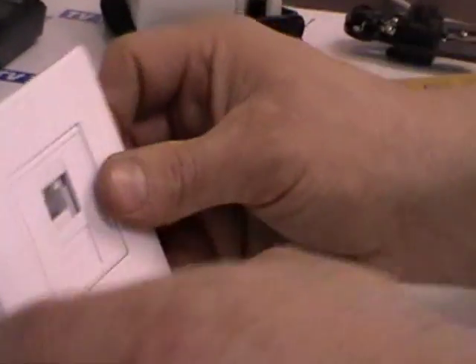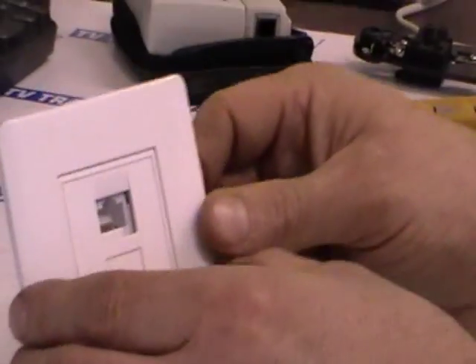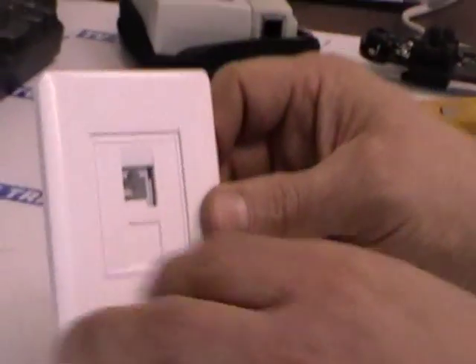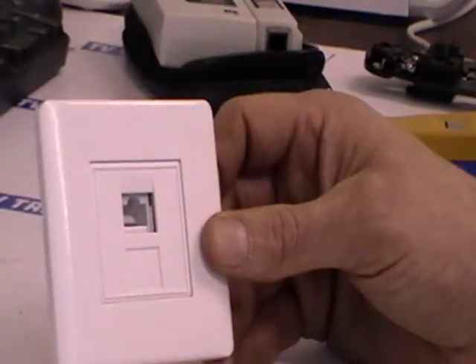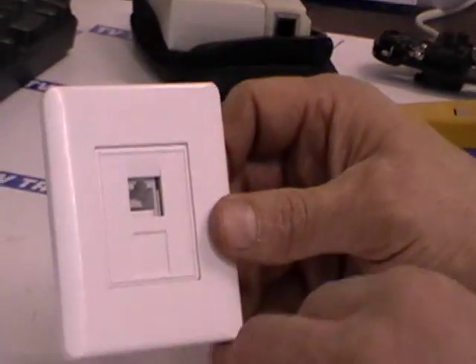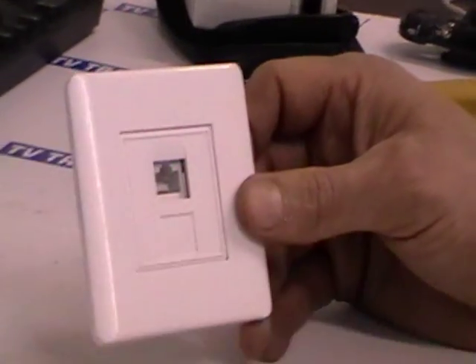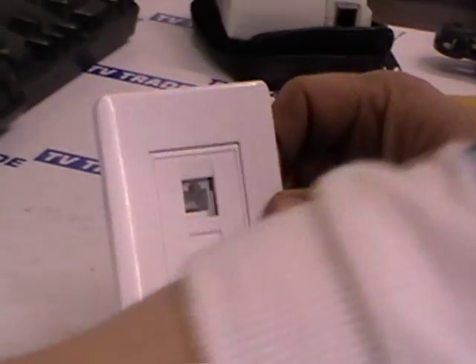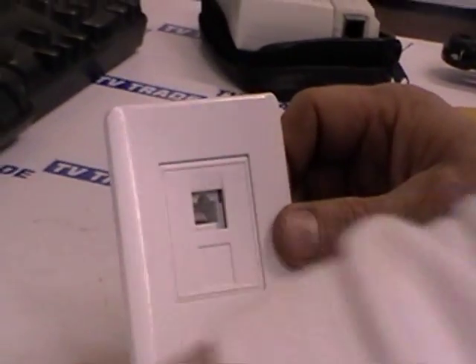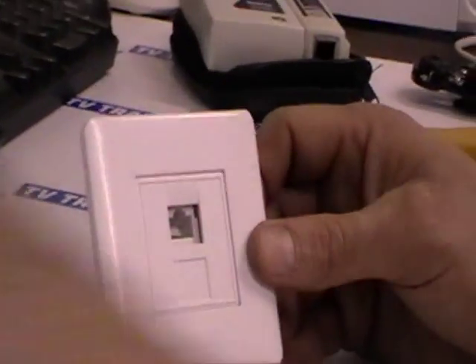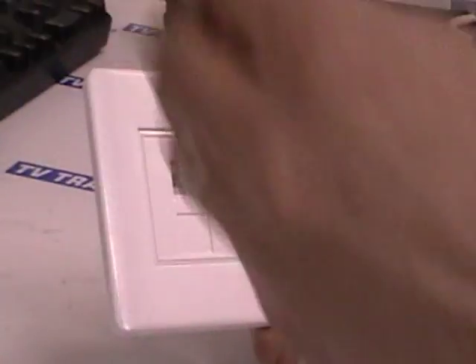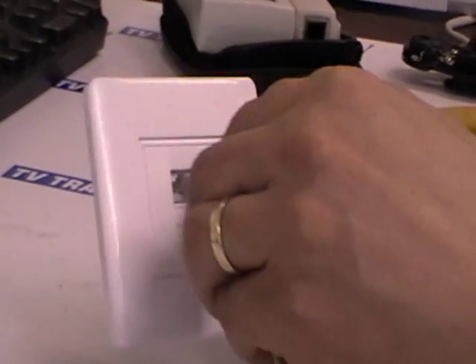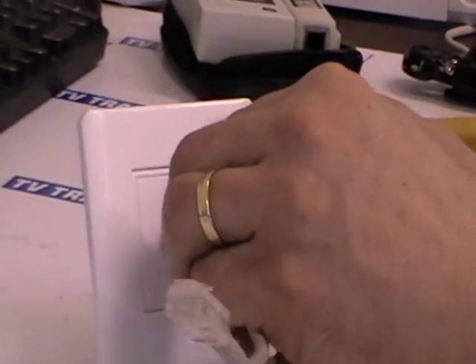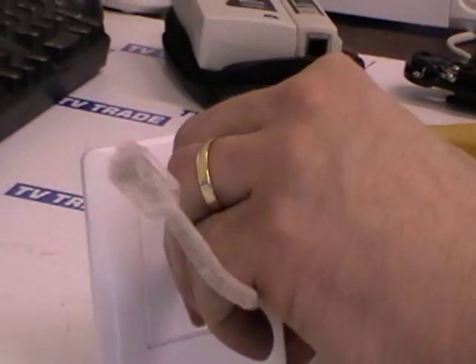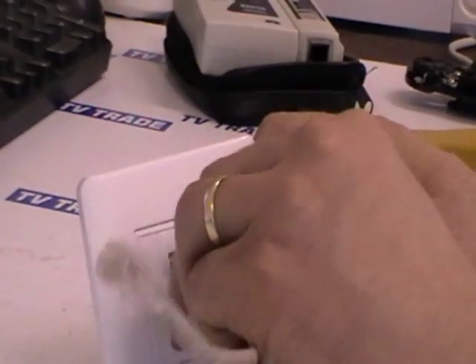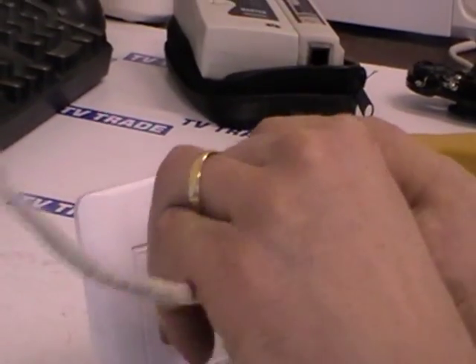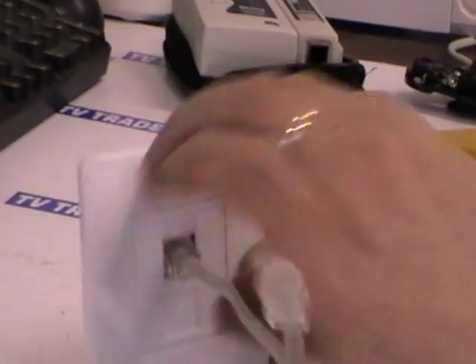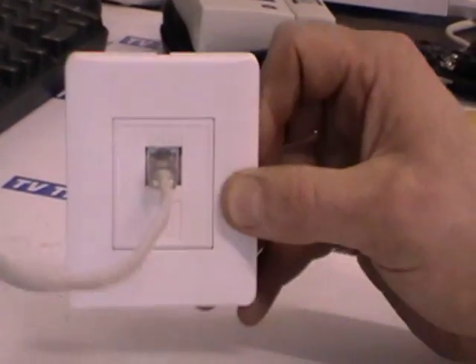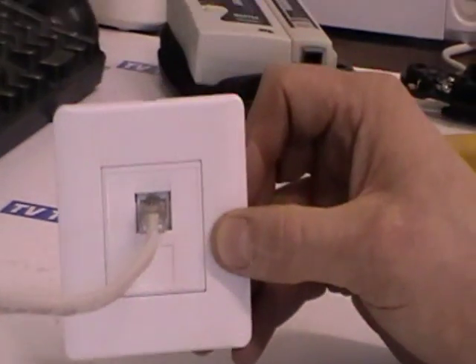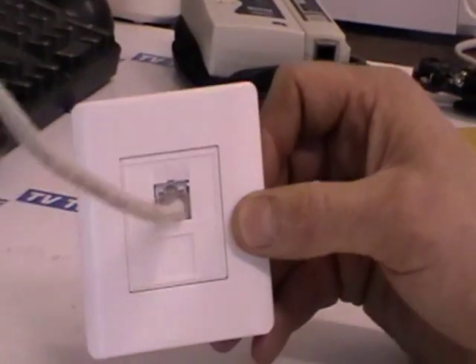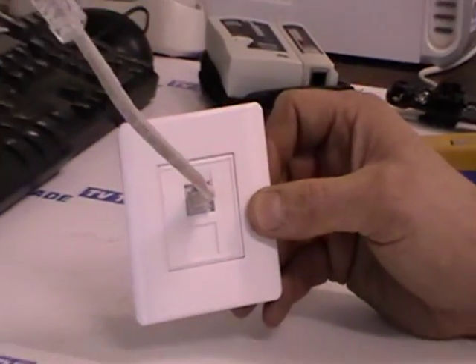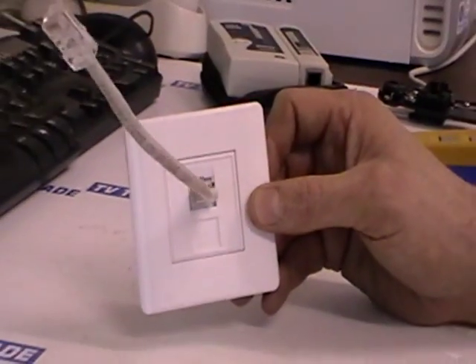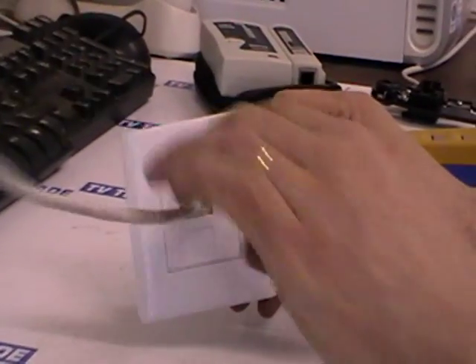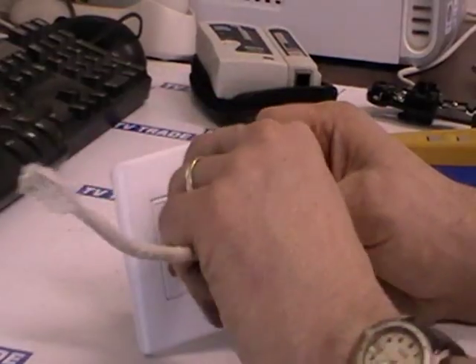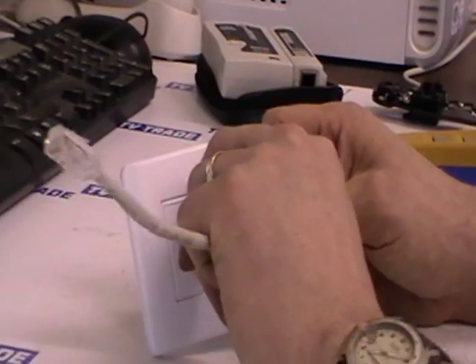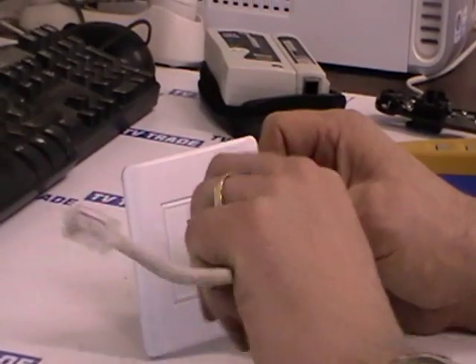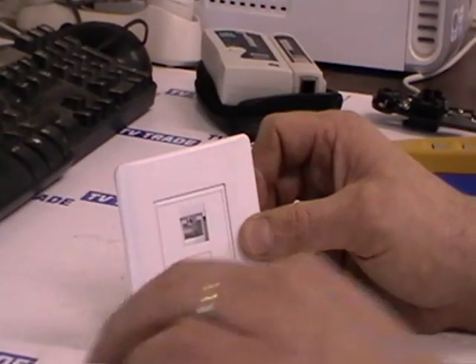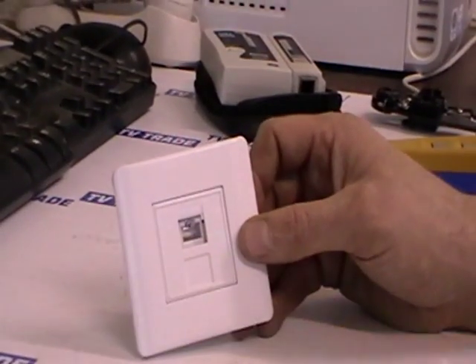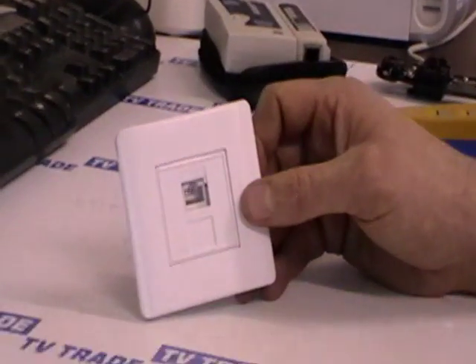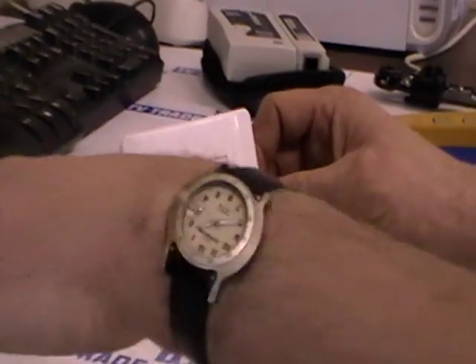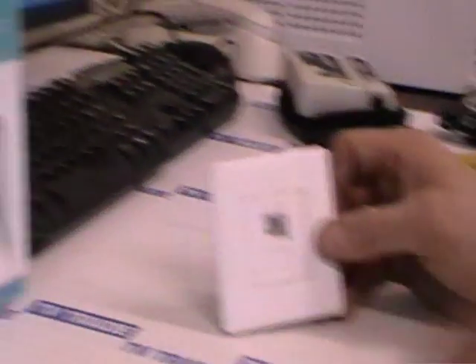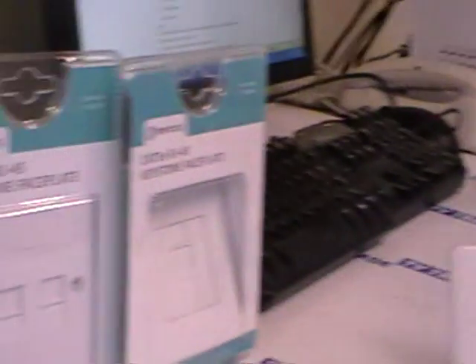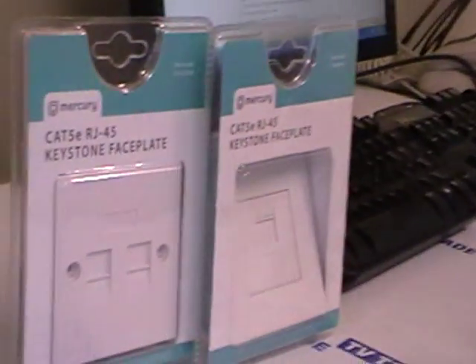It clips in like that, and then with the network cable we have here, you can just slot that into the face plate and it works quite well. That's it. It's almost exactly the same process for the double faceplate.